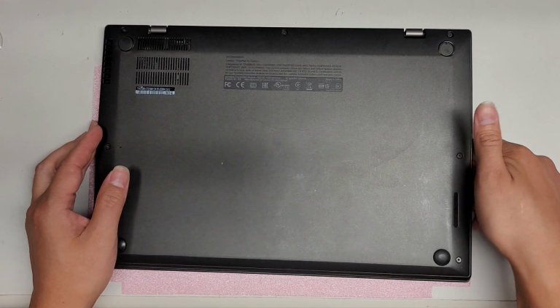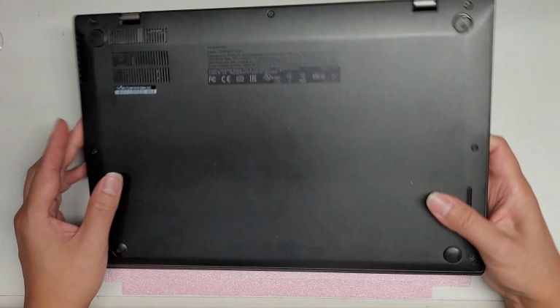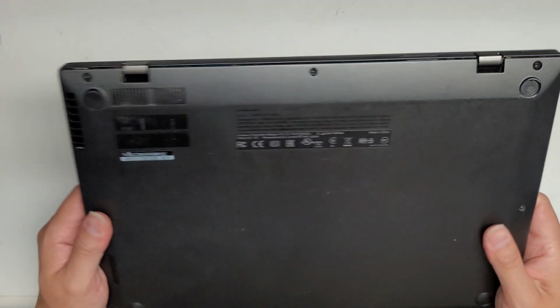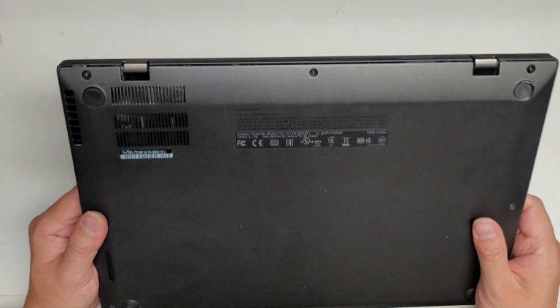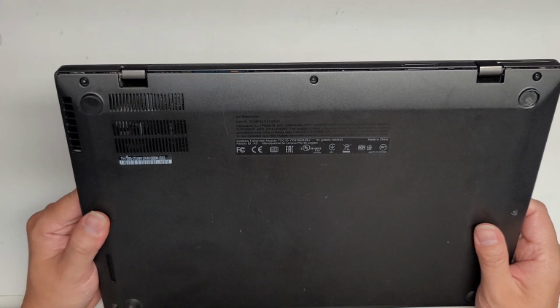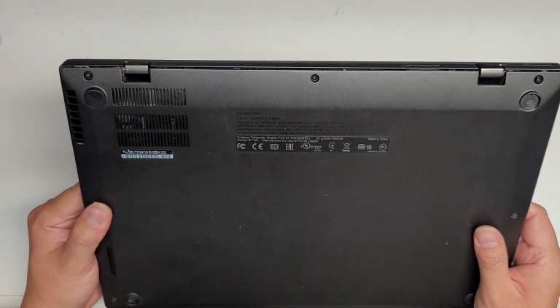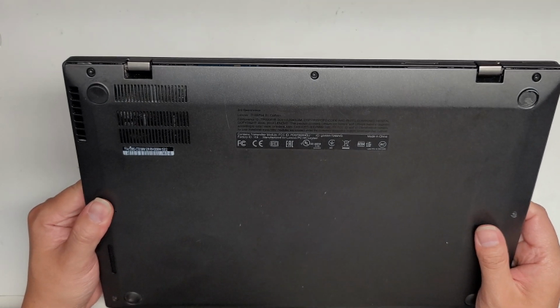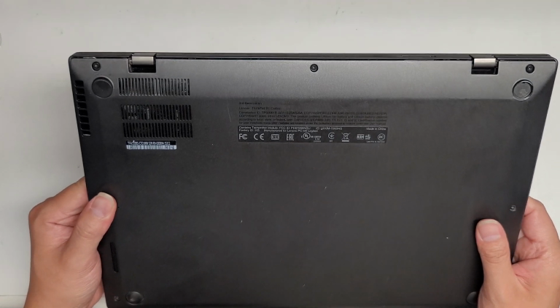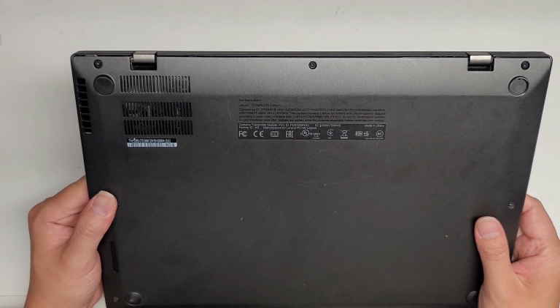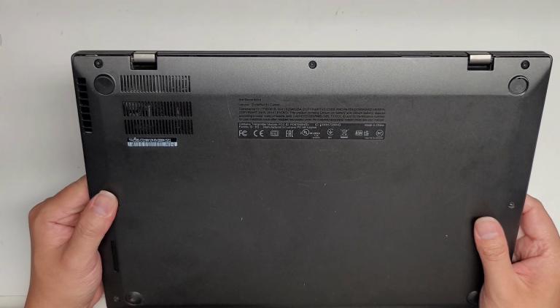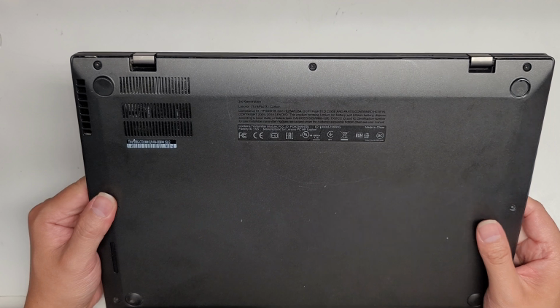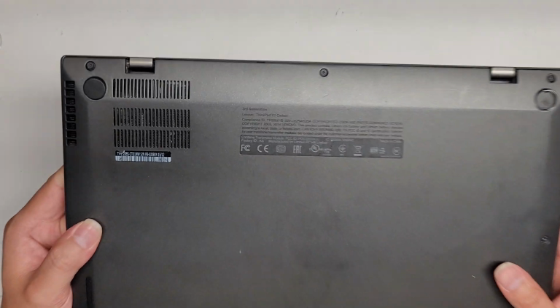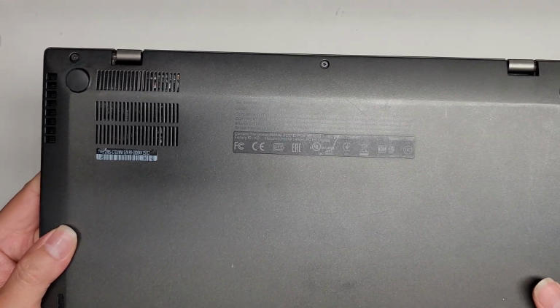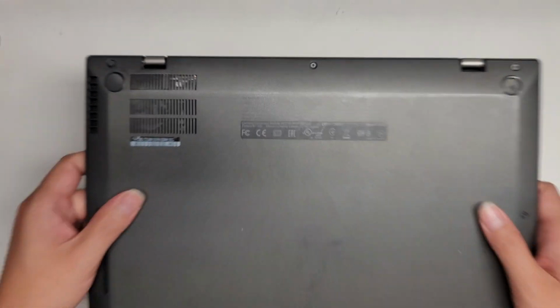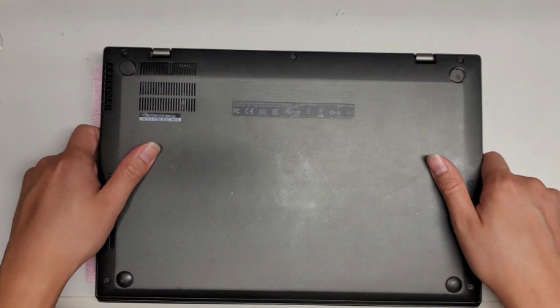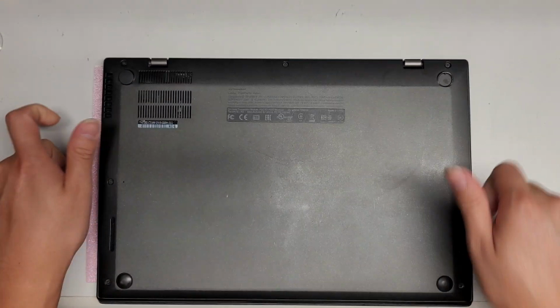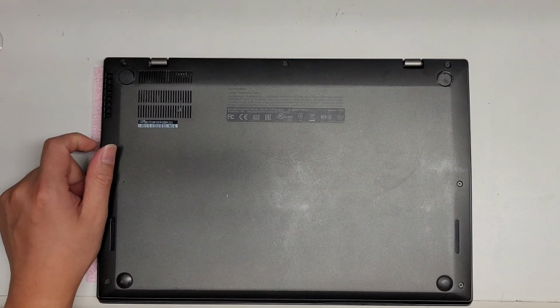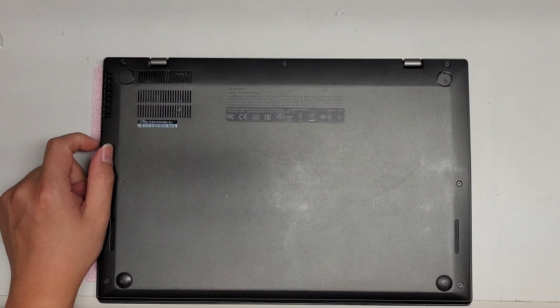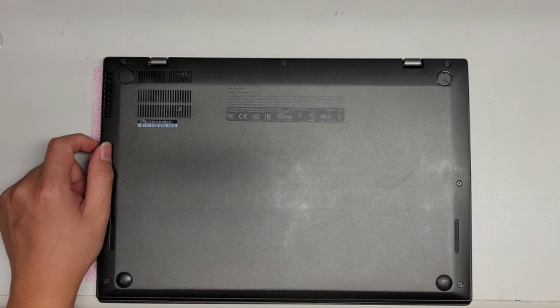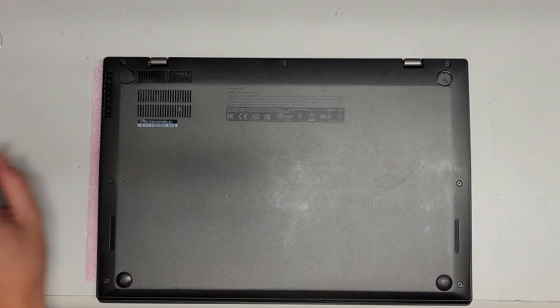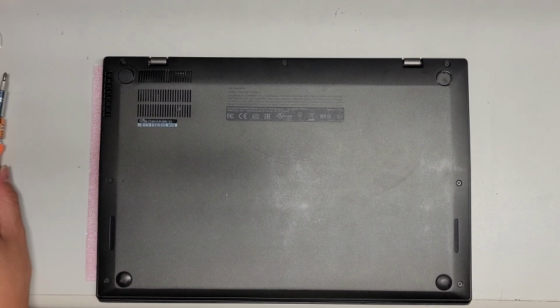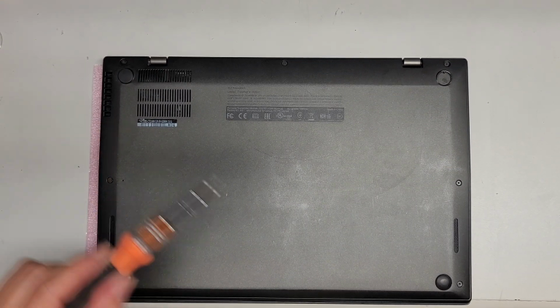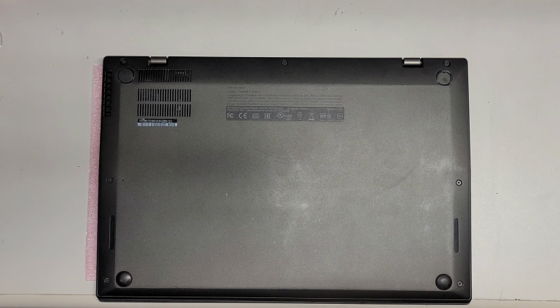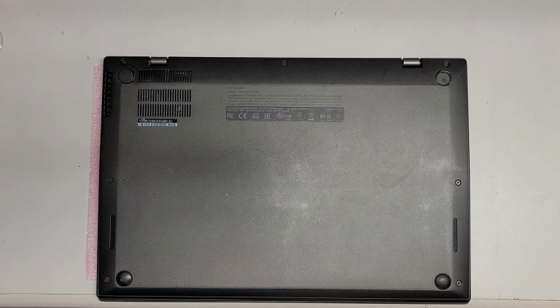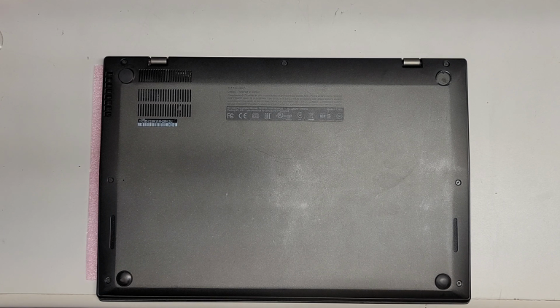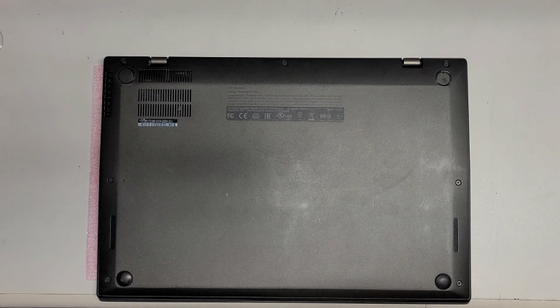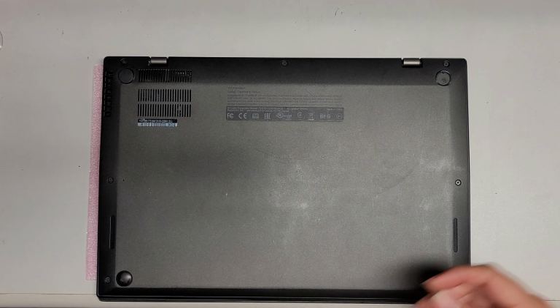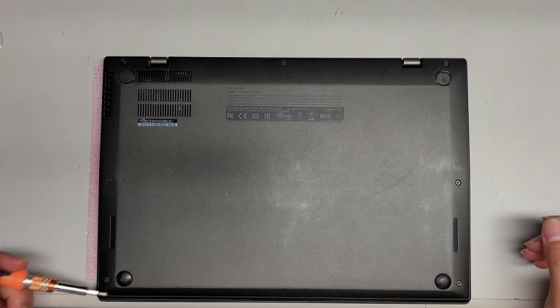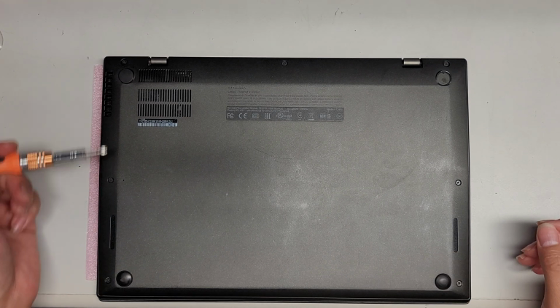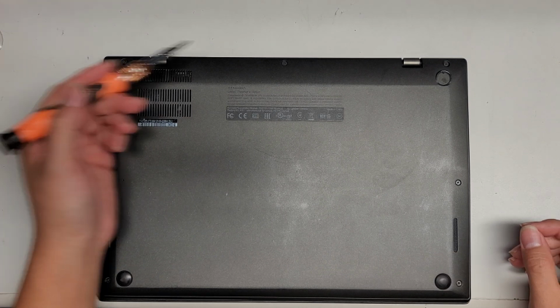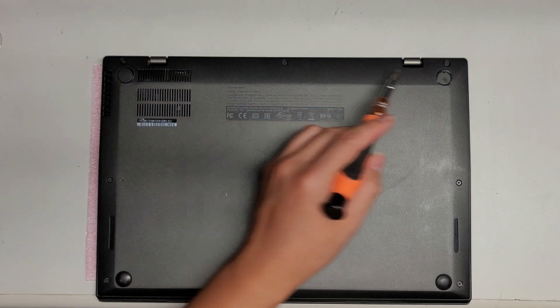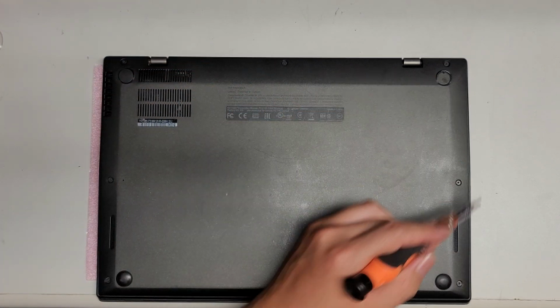I'm going to show how to open up and disassemble this ThinkPad X1 Carbon 3rd generation. First, what you want to do is get a PH1 or J1 screwdriver and then undo all the screws.